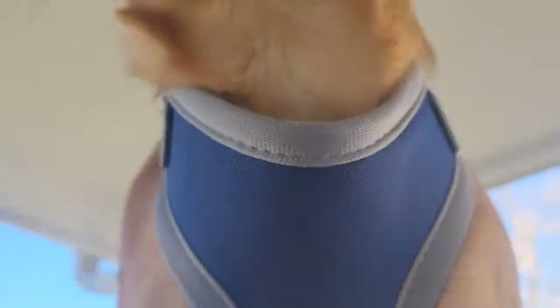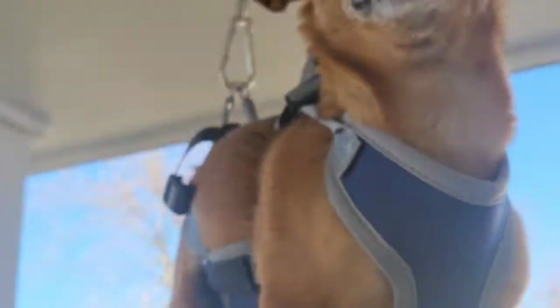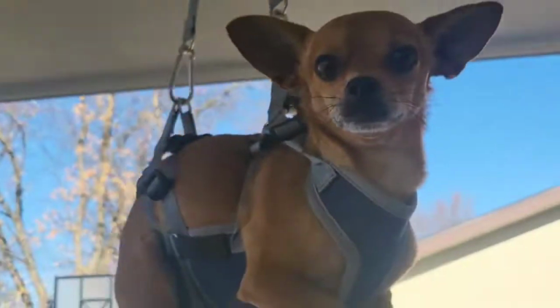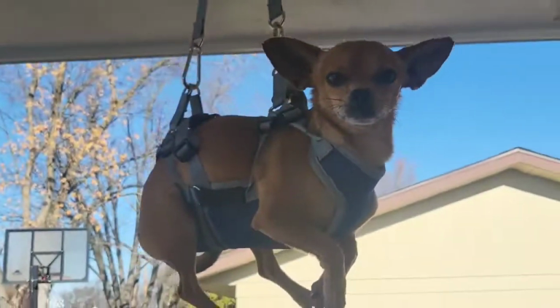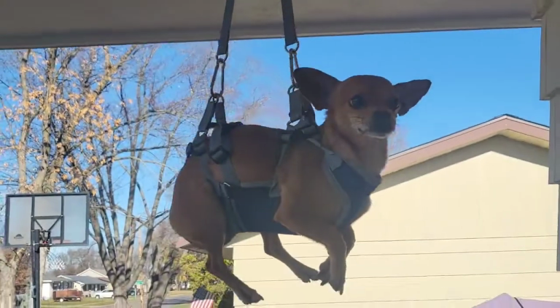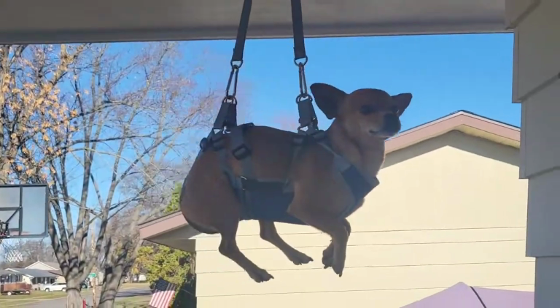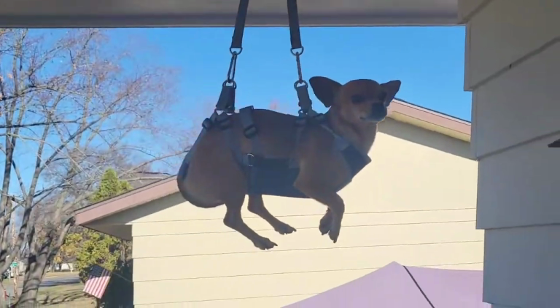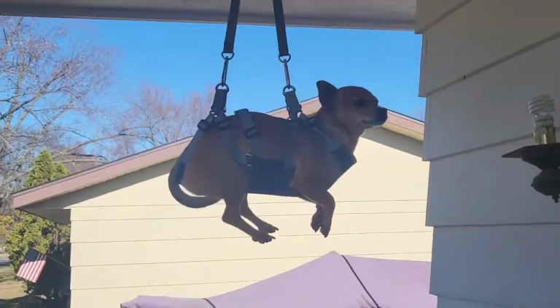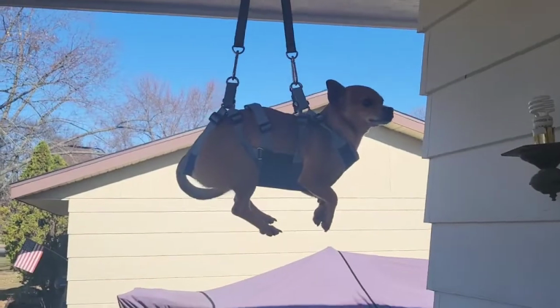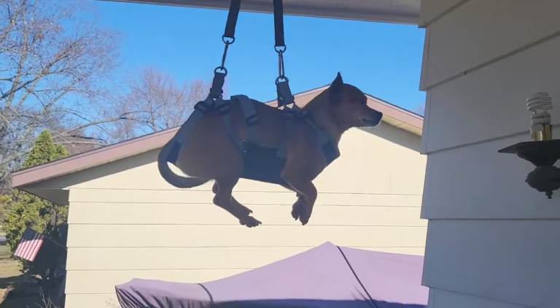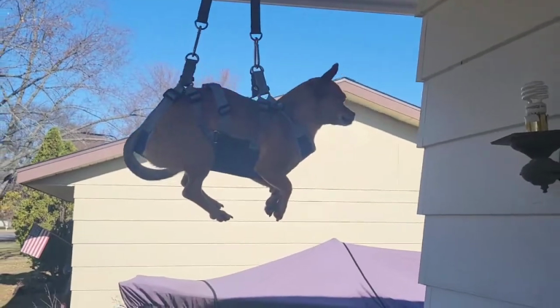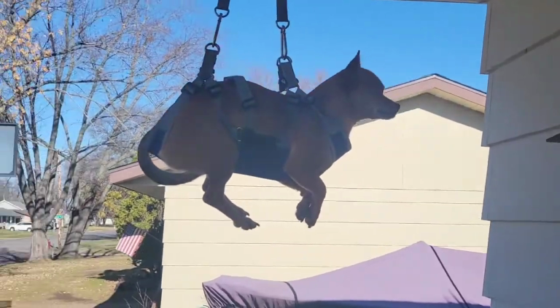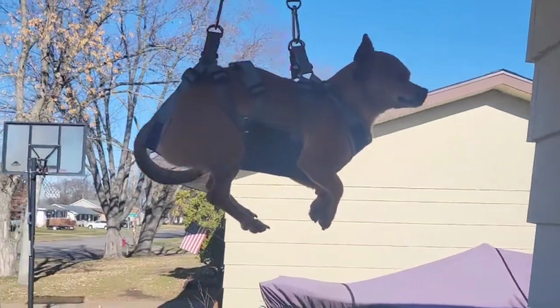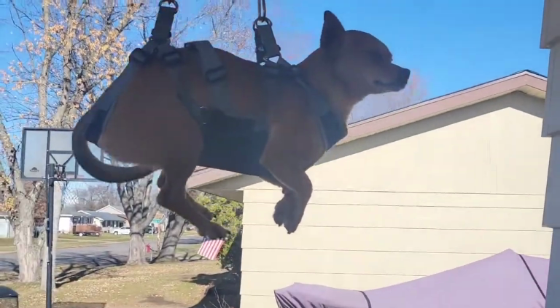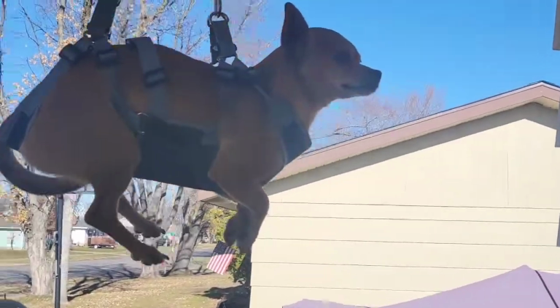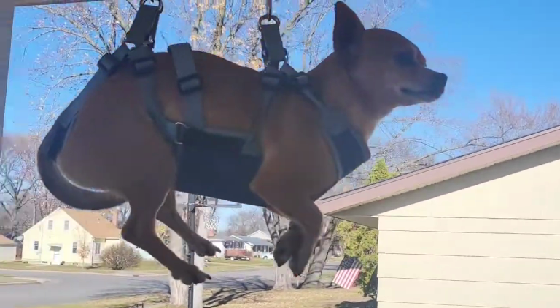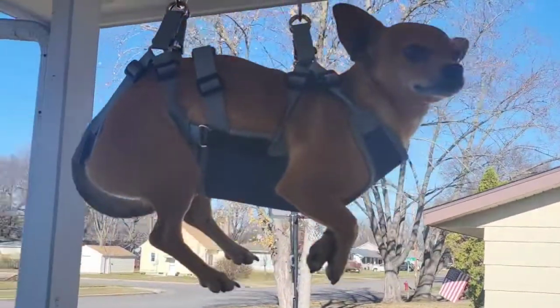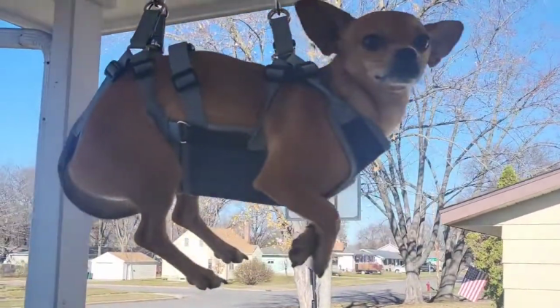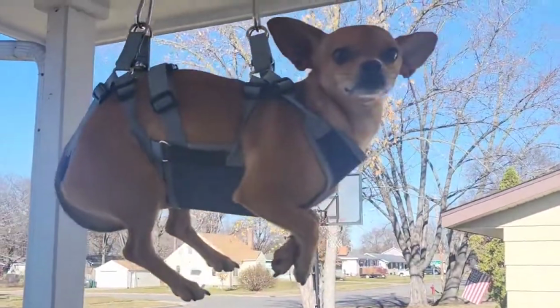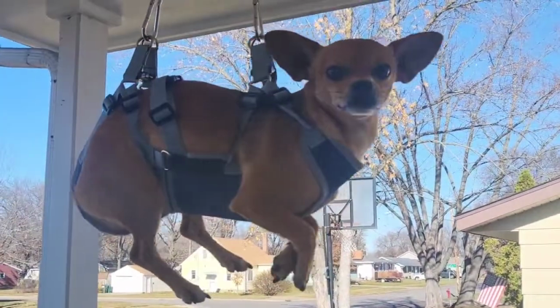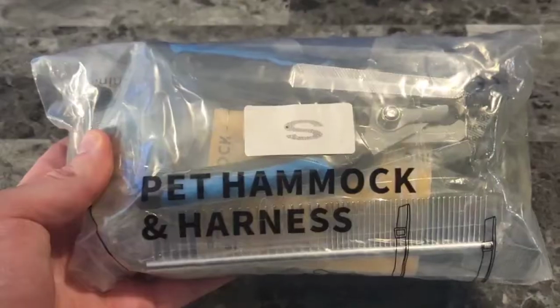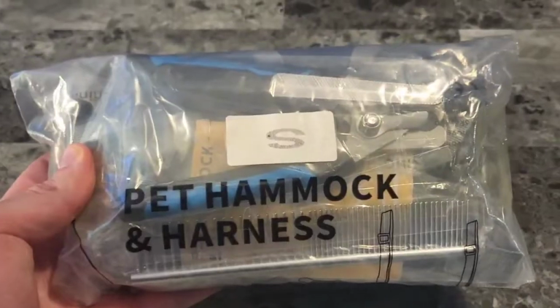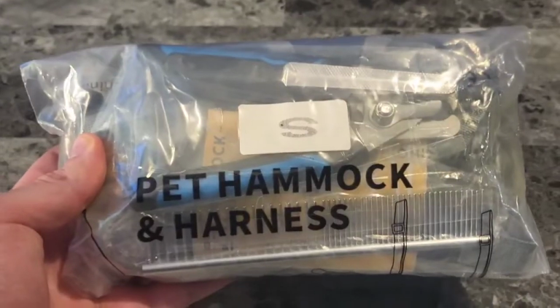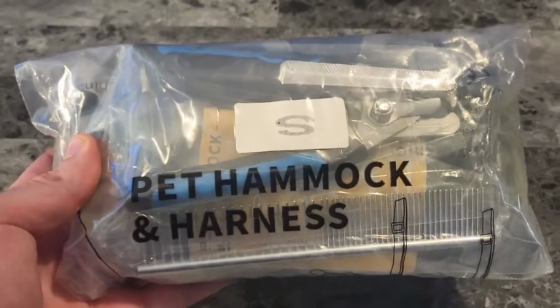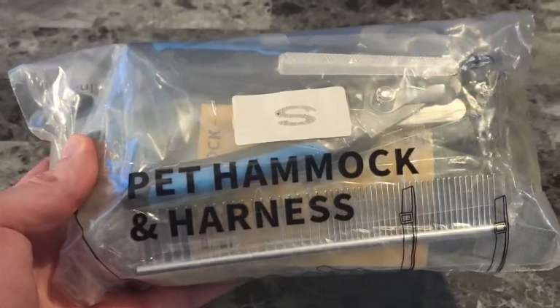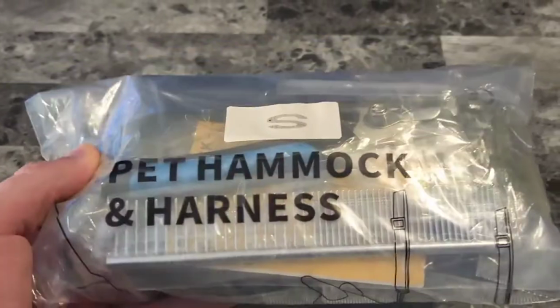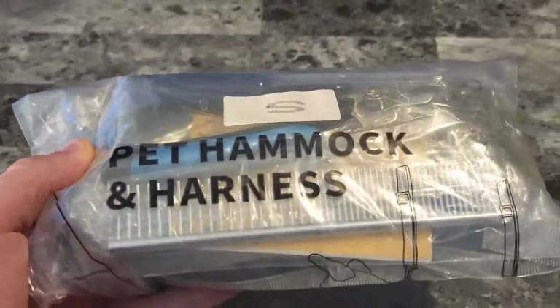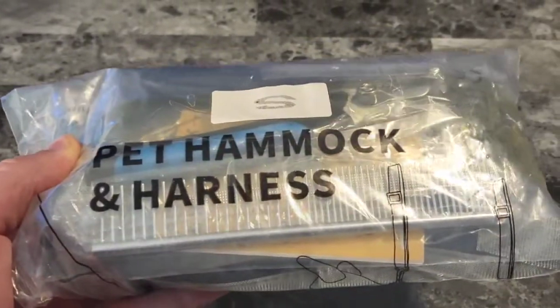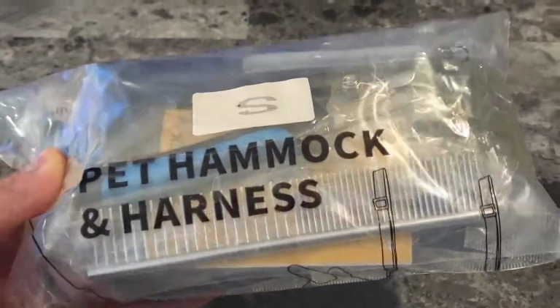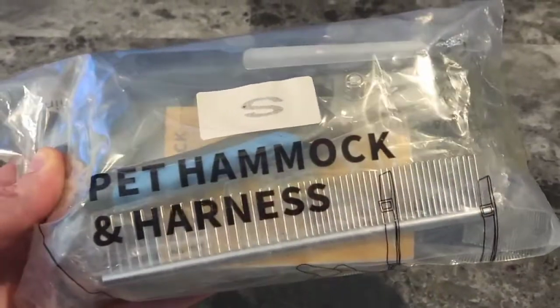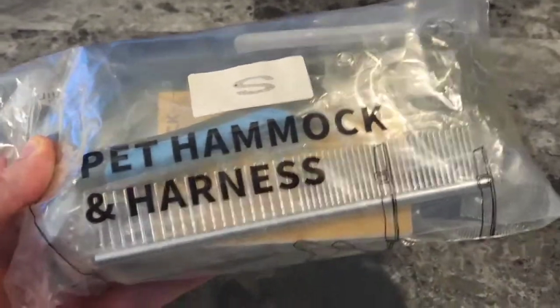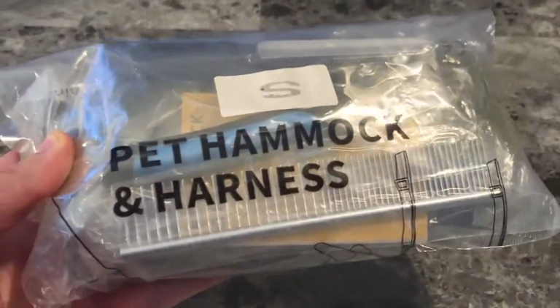So this is how the pet harness works, guys. Now we'll take a look at the unboxing of the pet hammock and harness. What's up, guys? I'm Mr. Alan C. and we're checking out the pet hammock and harness.